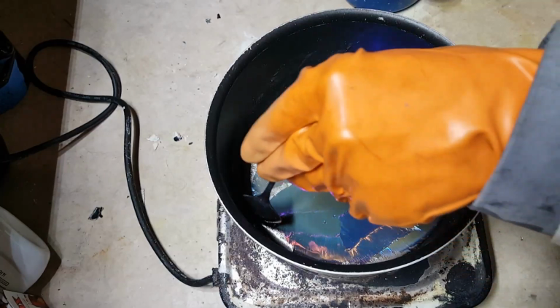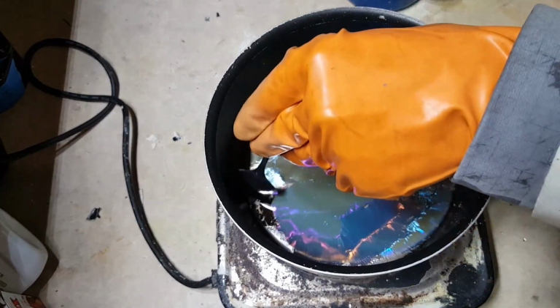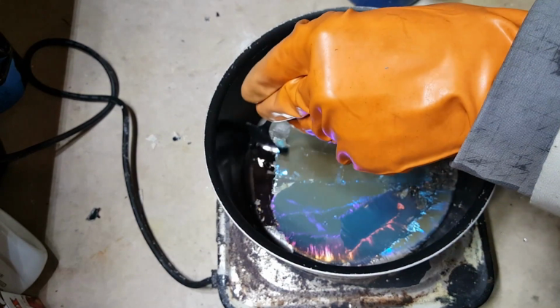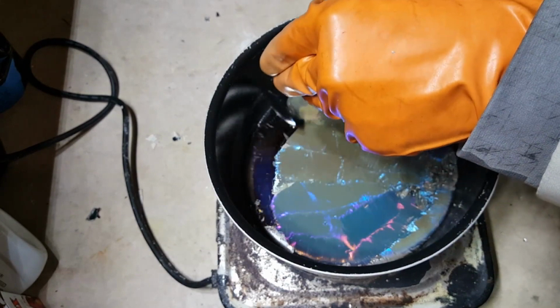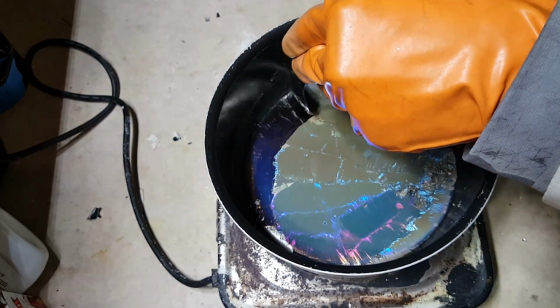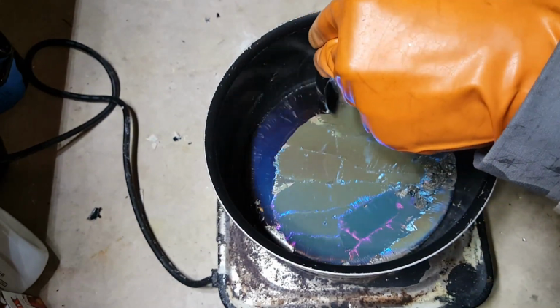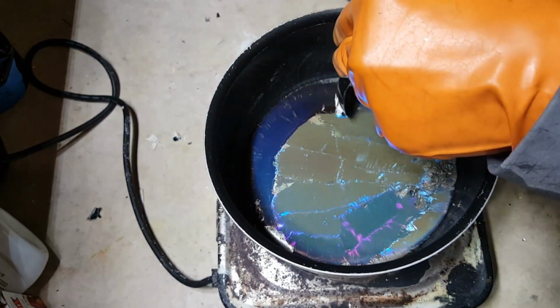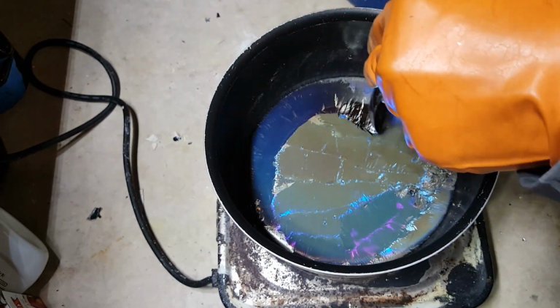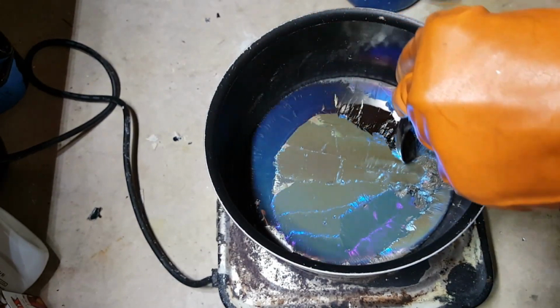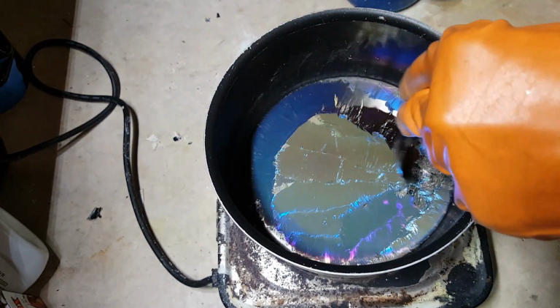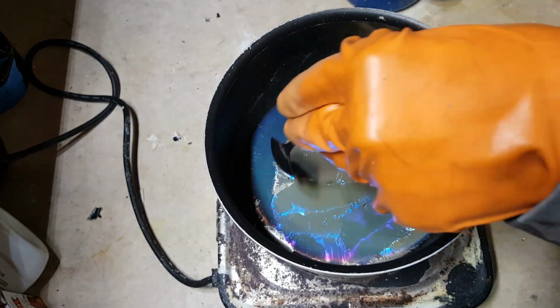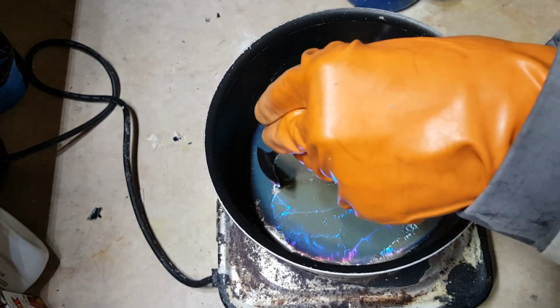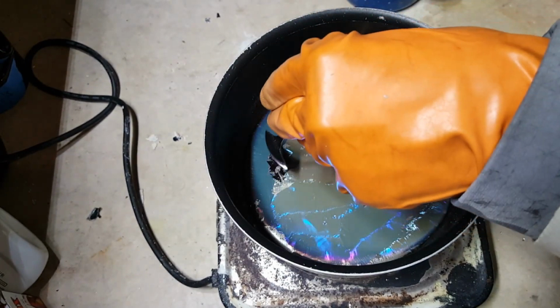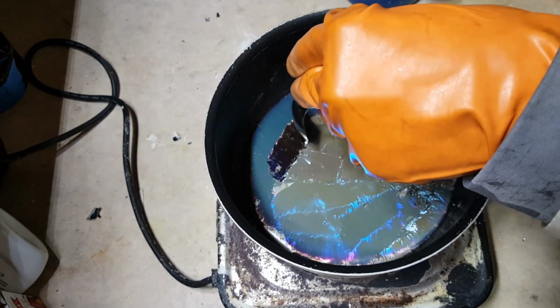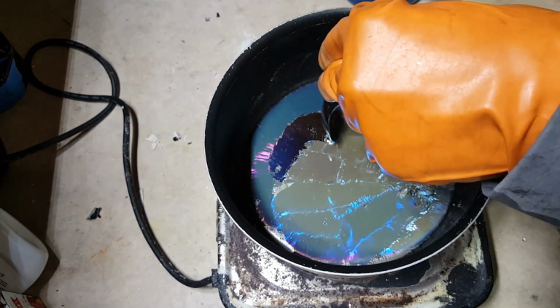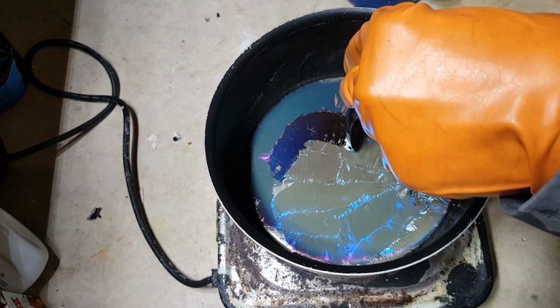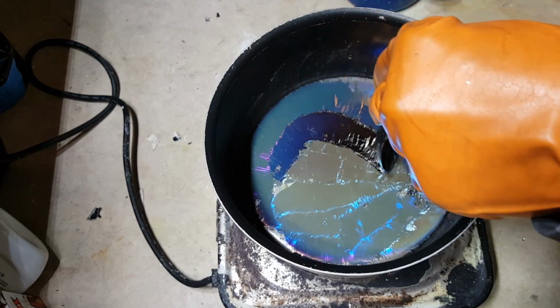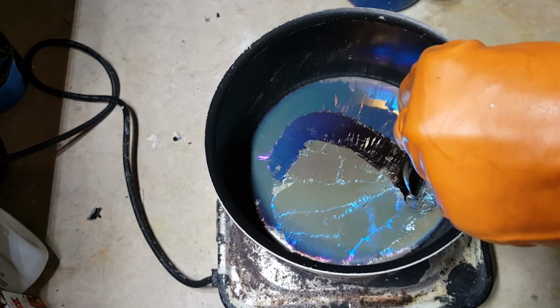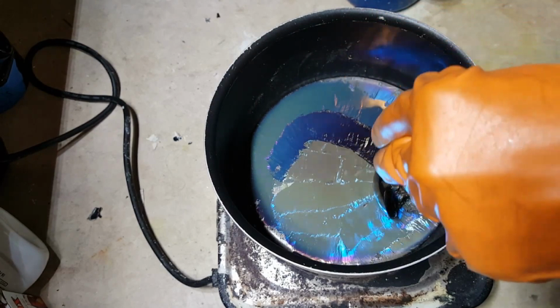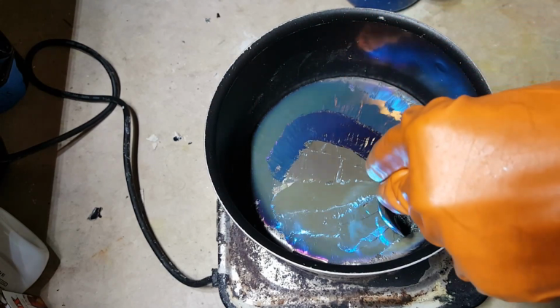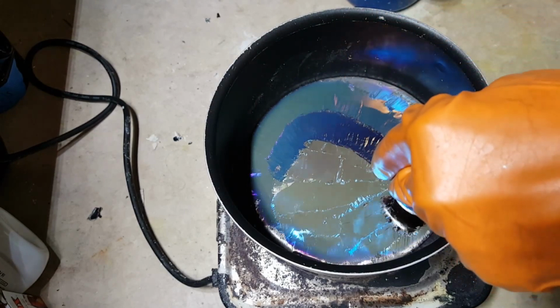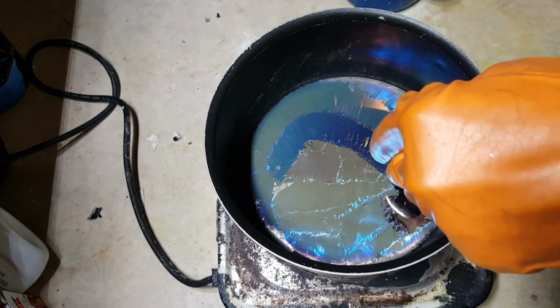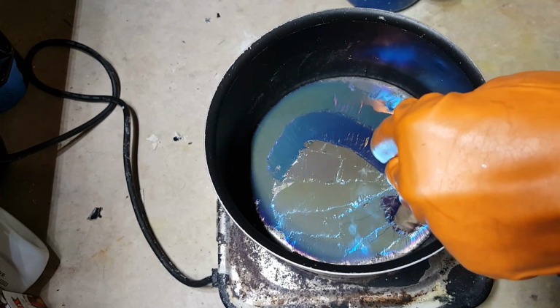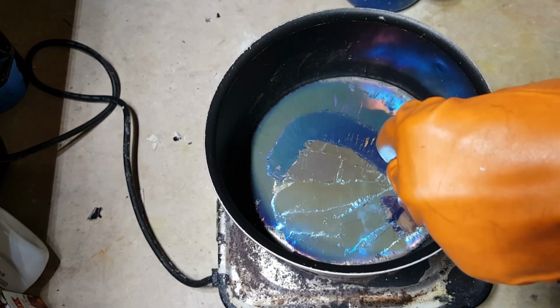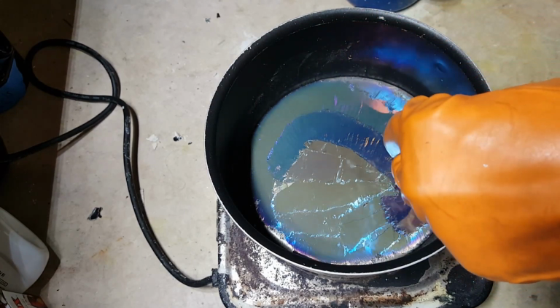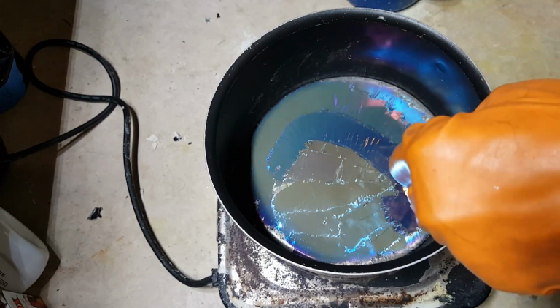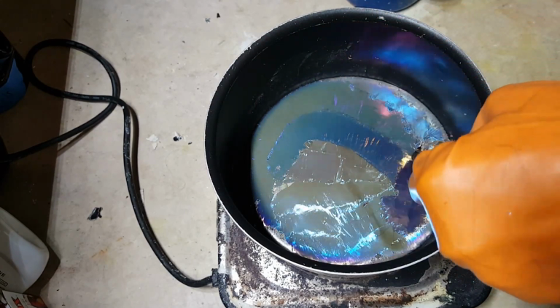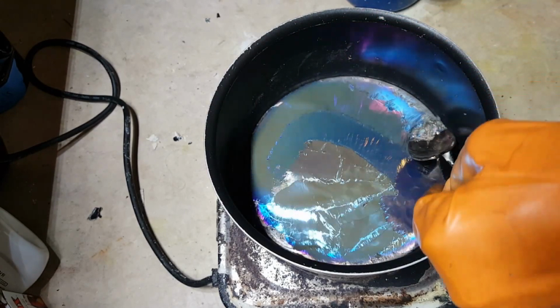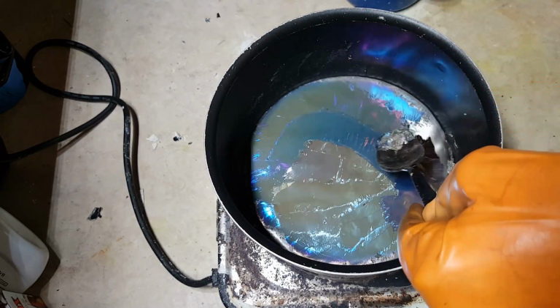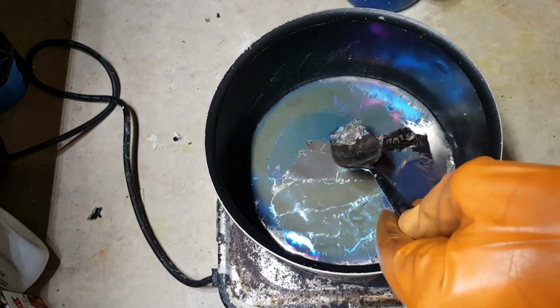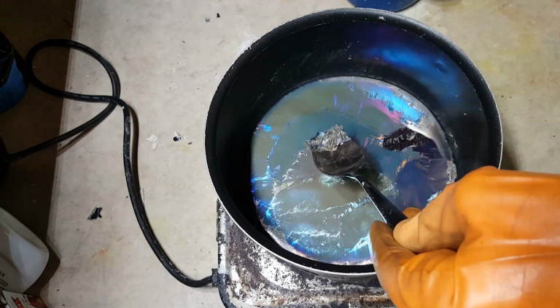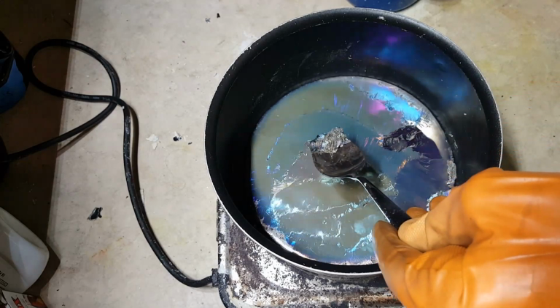It'll quickly coat itself in an oxide layer again, but that's okay. It's unrealistic to remove every last bit of it, but remove as much as you can. The more pure your bismuth, the better the crystals are going to be.